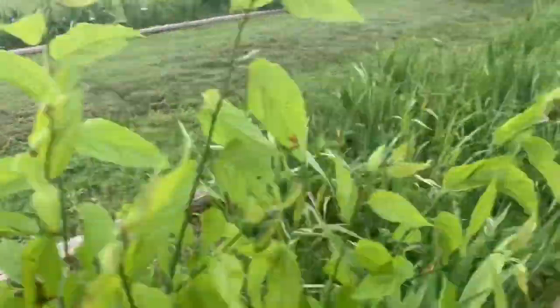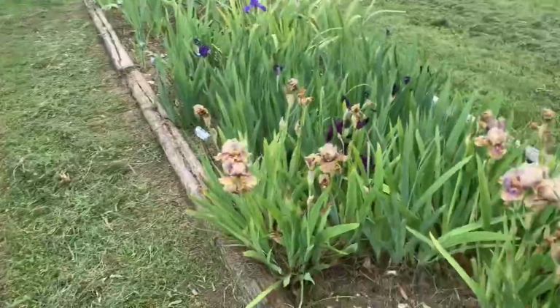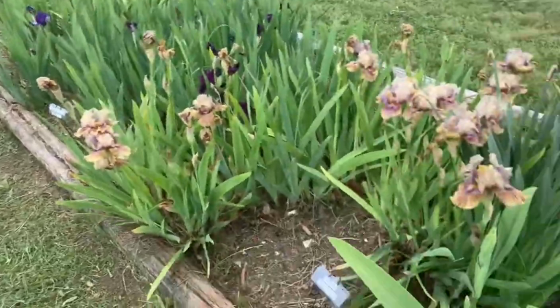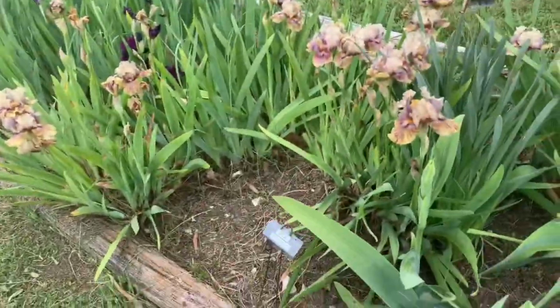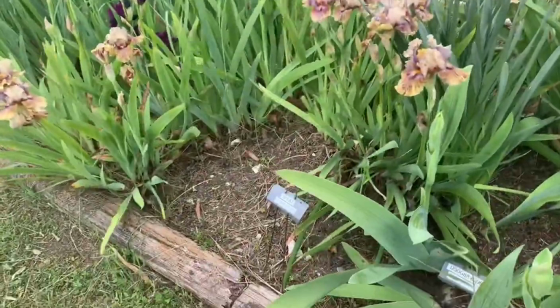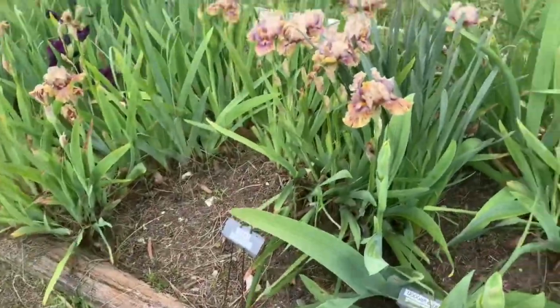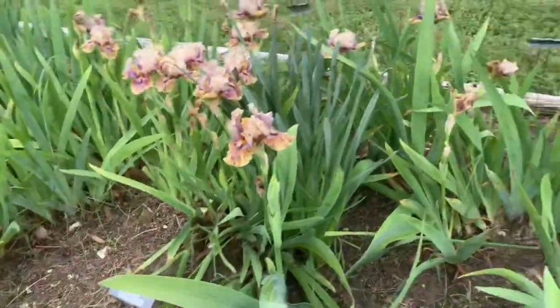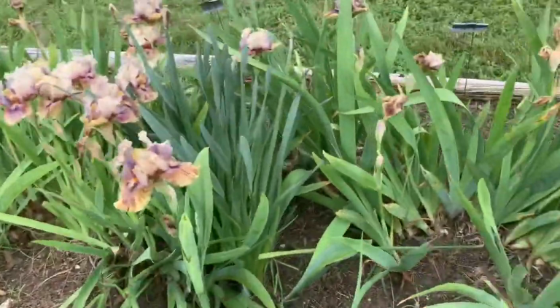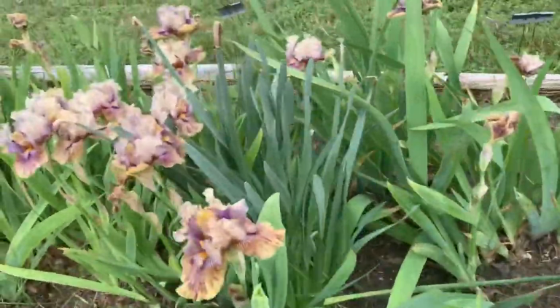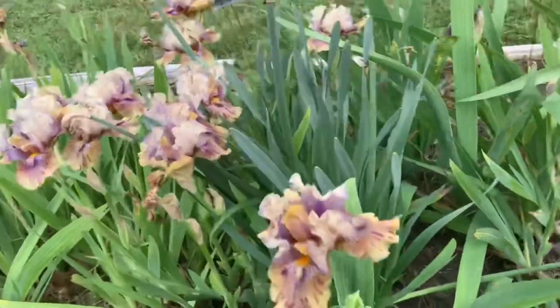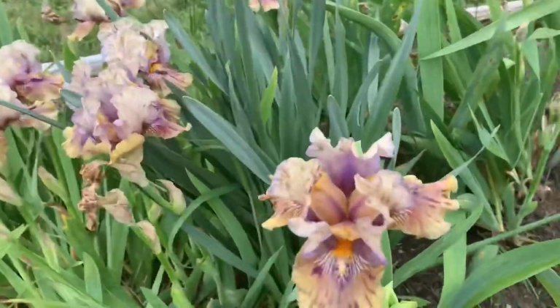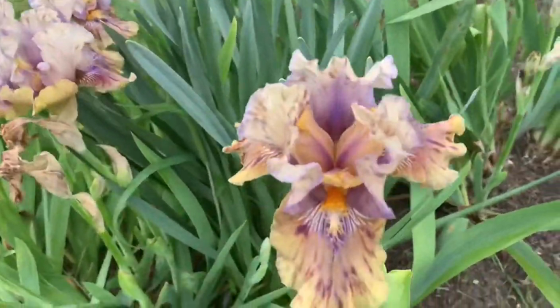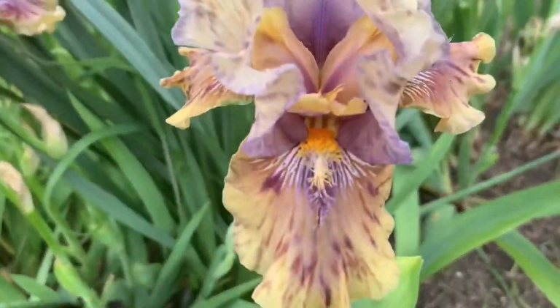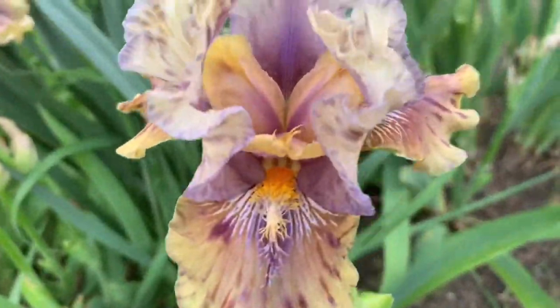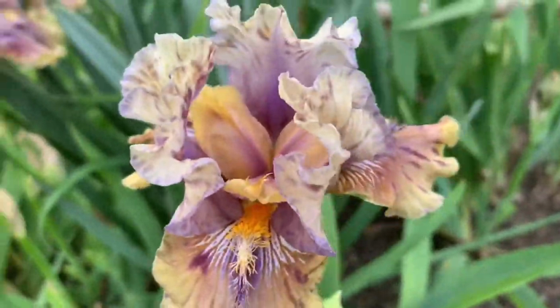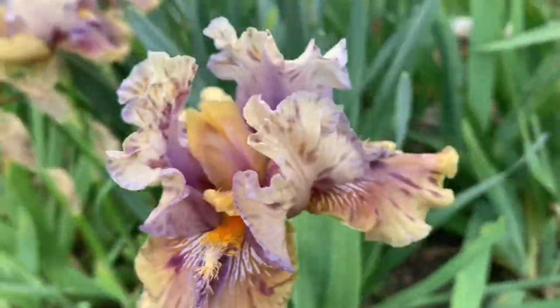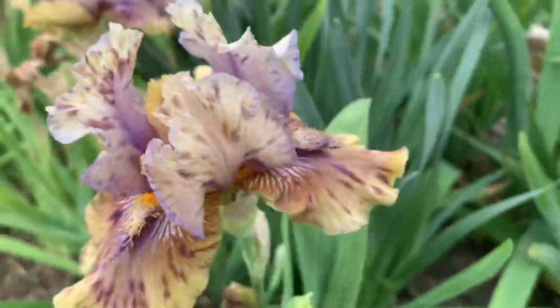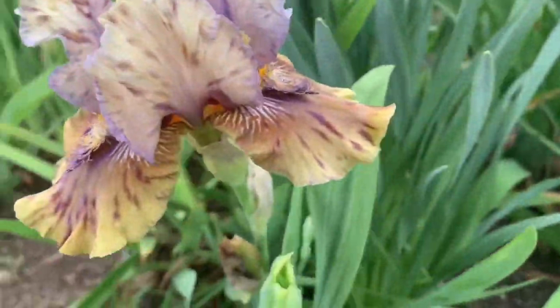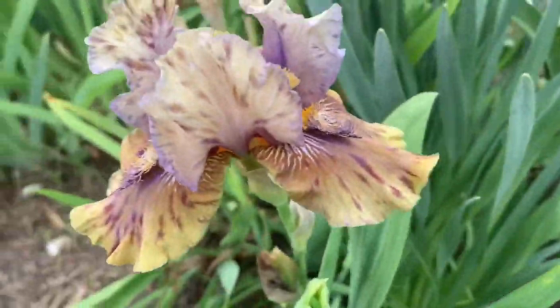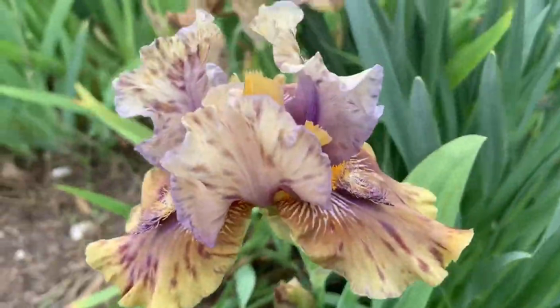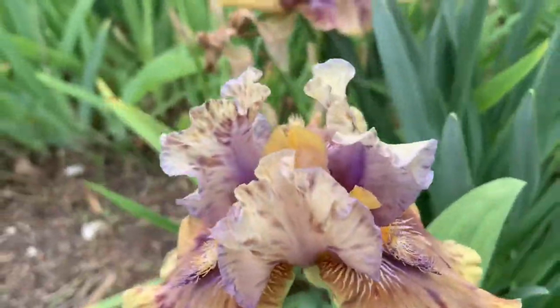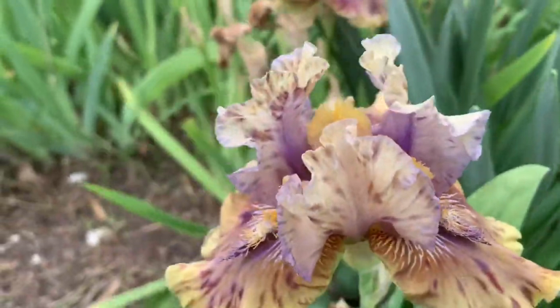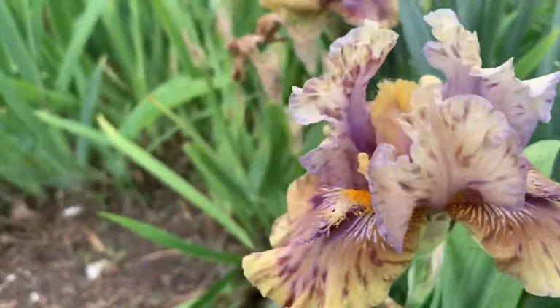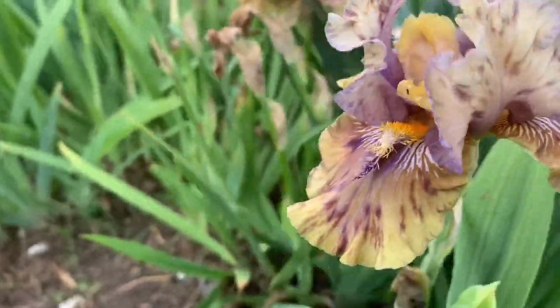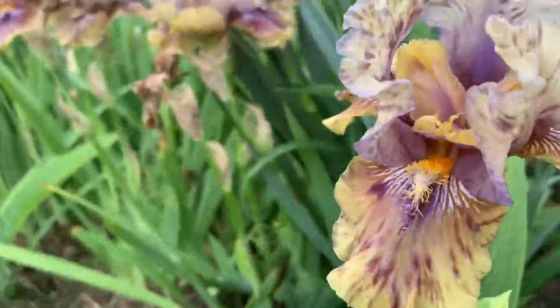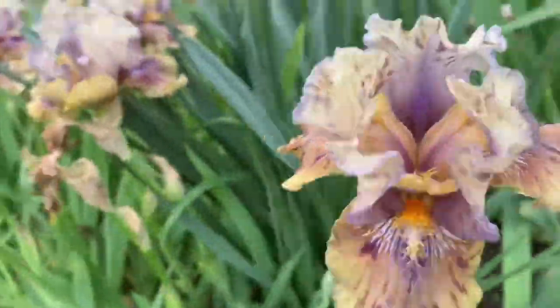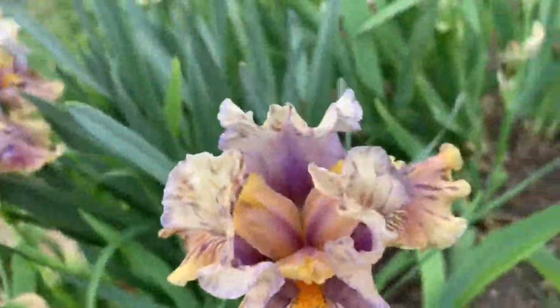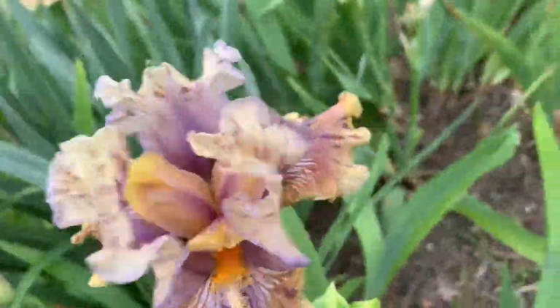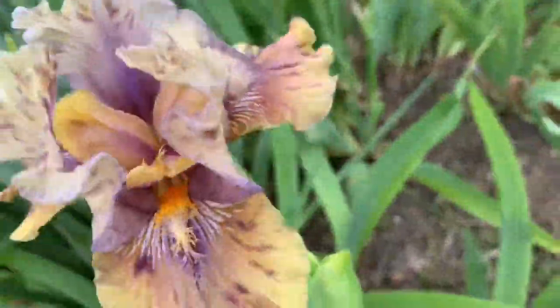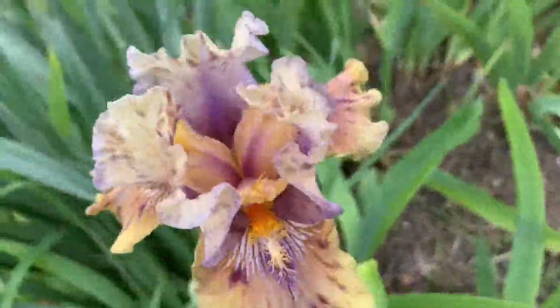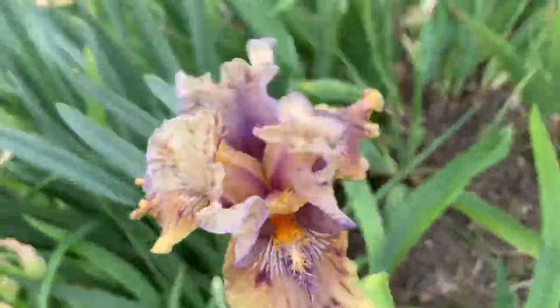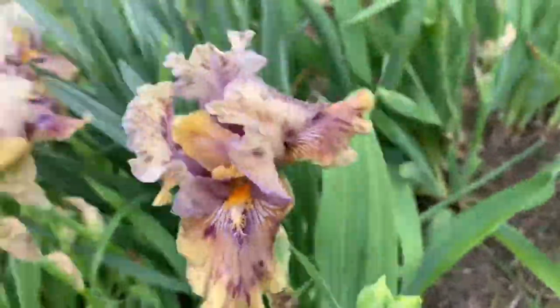Oh, this is an interesting one — it's called Splat. Look at that! How different is that one — it looks like it has been splatted with color.